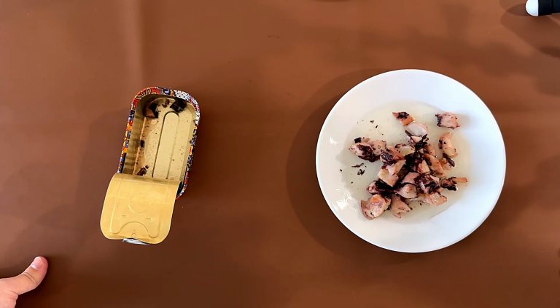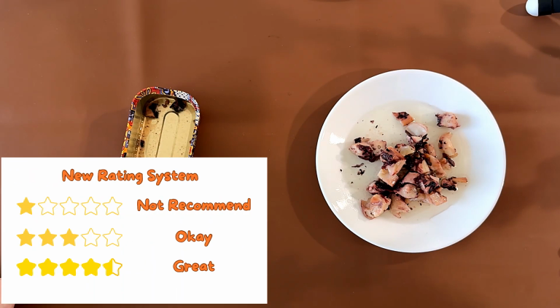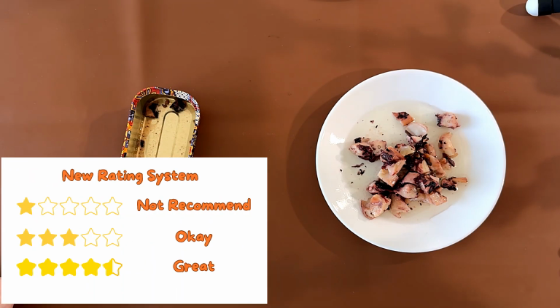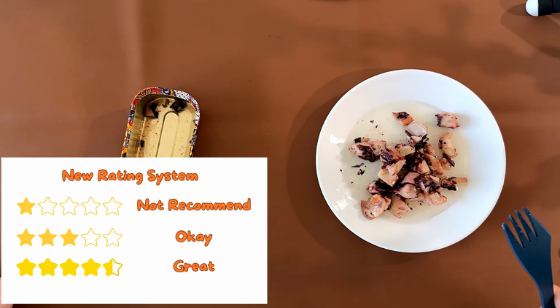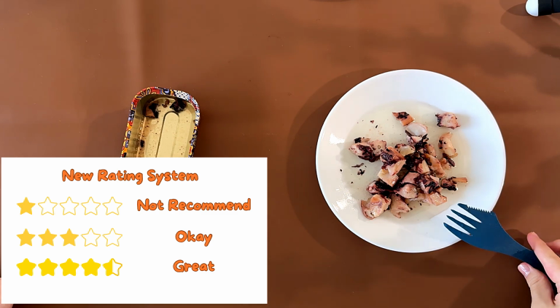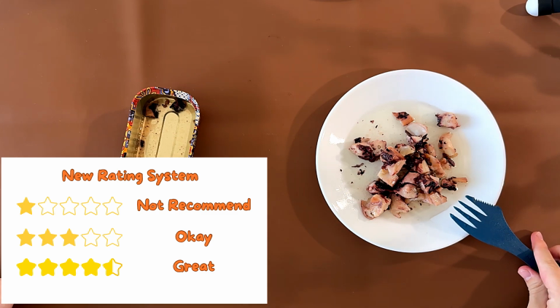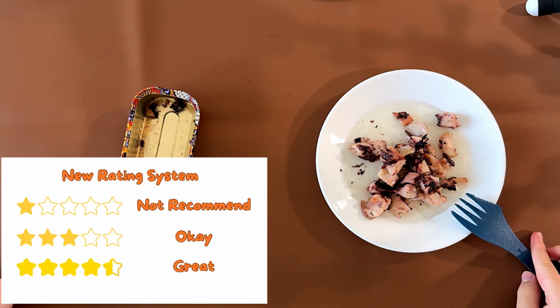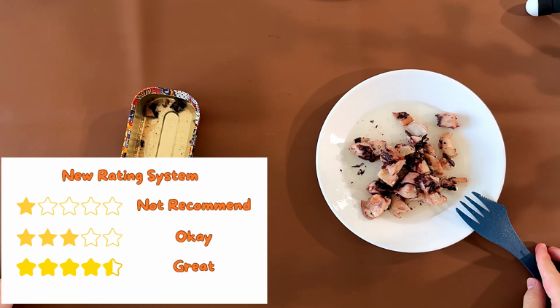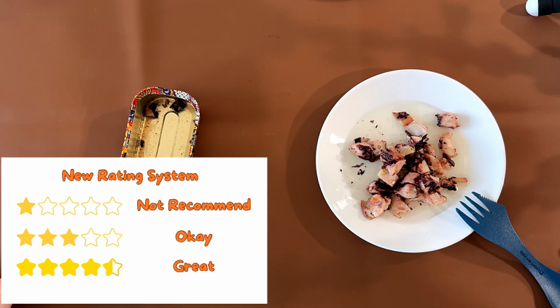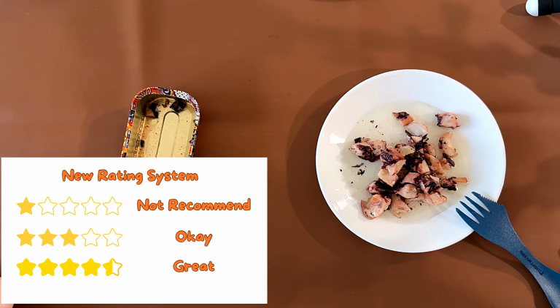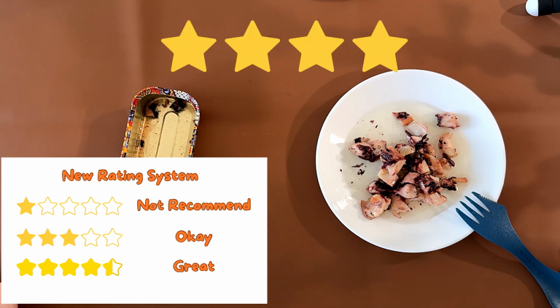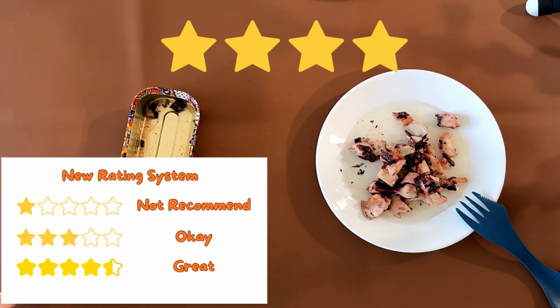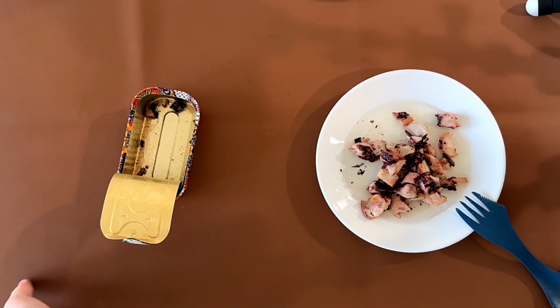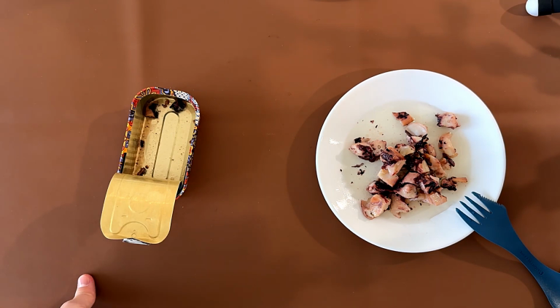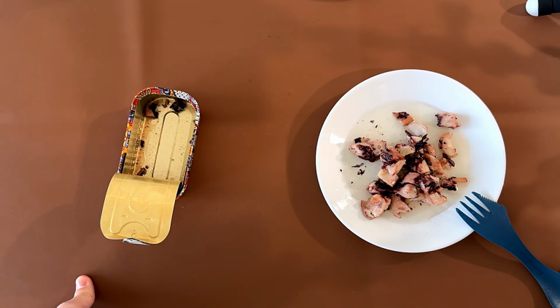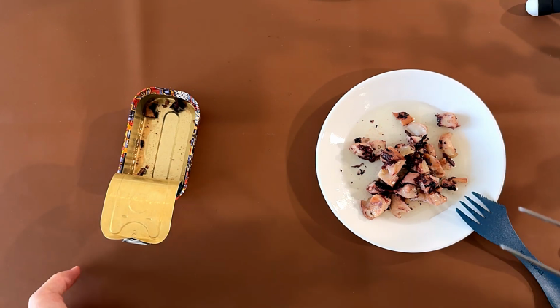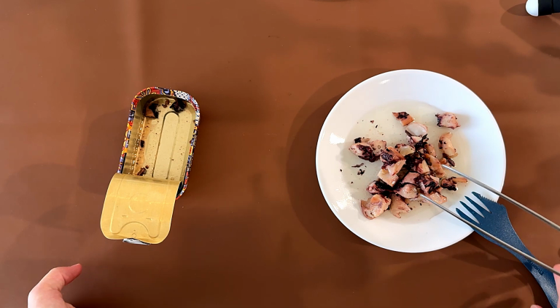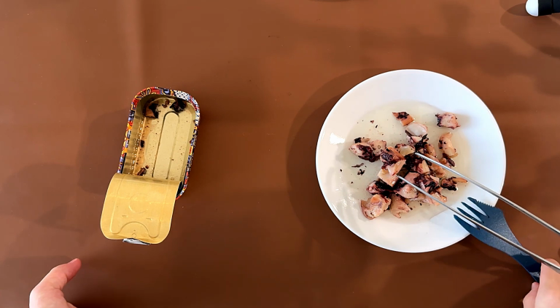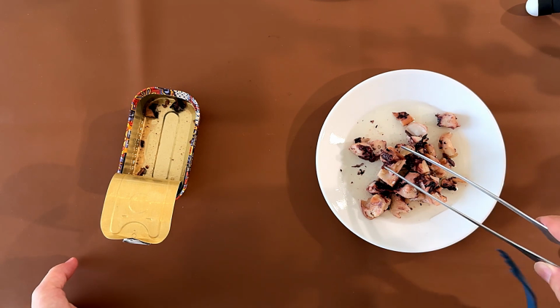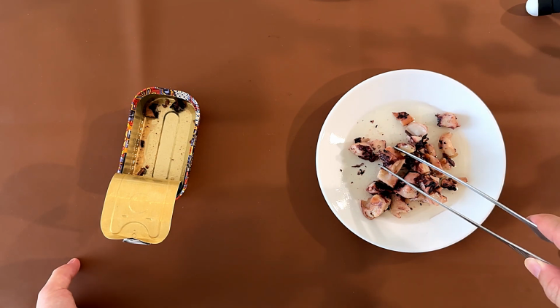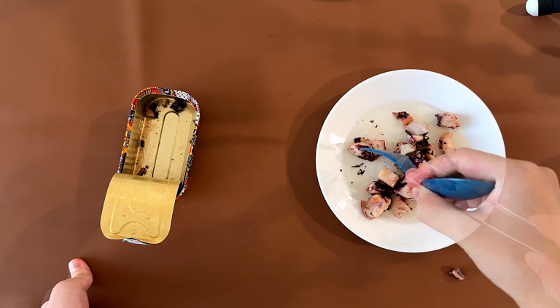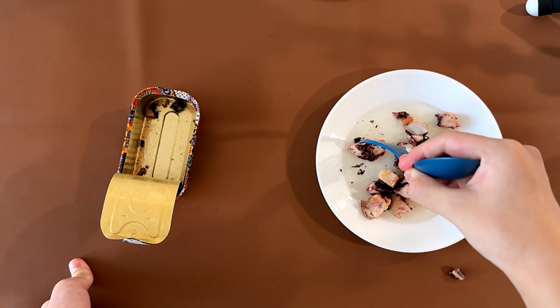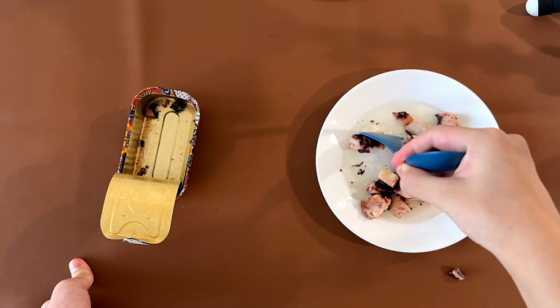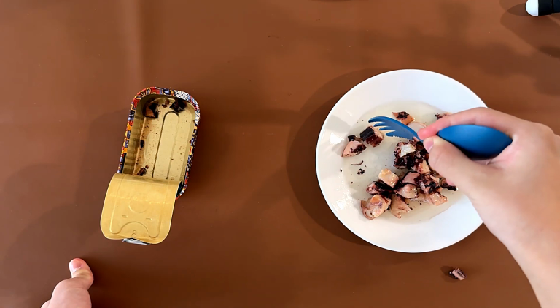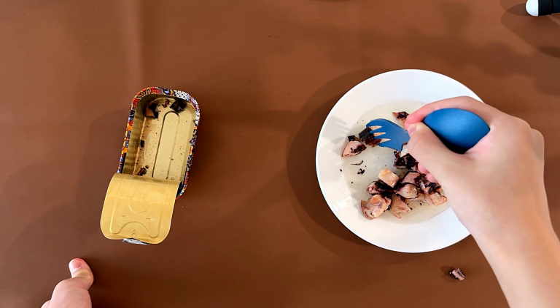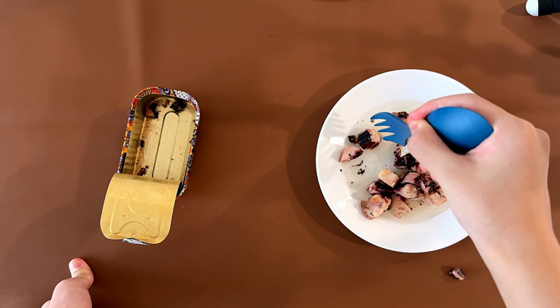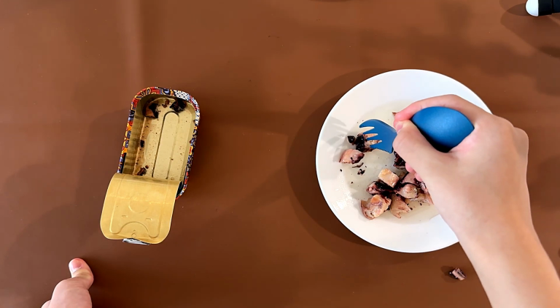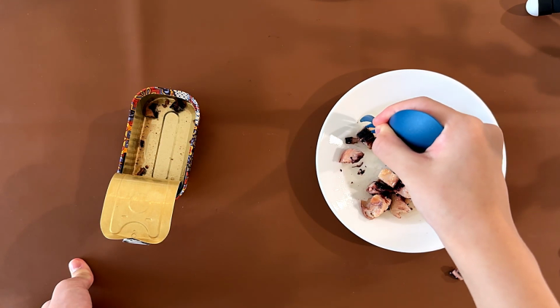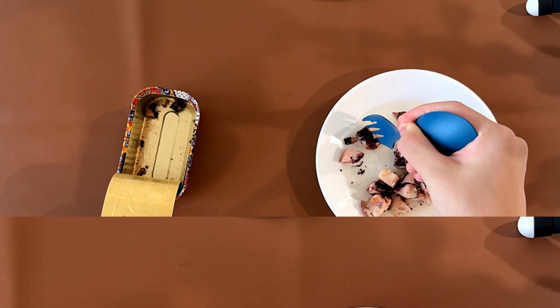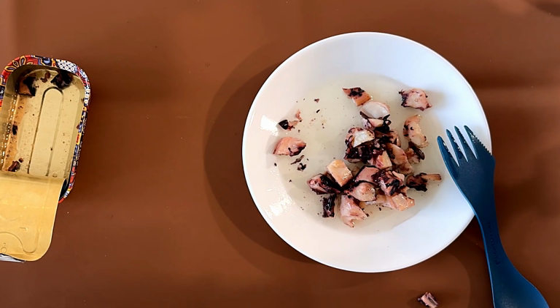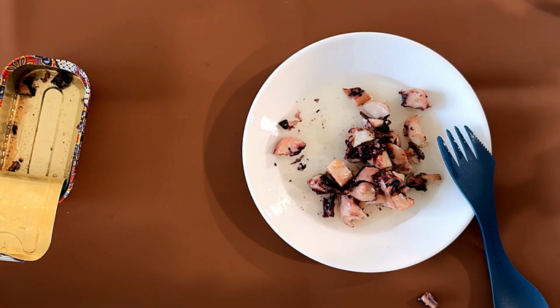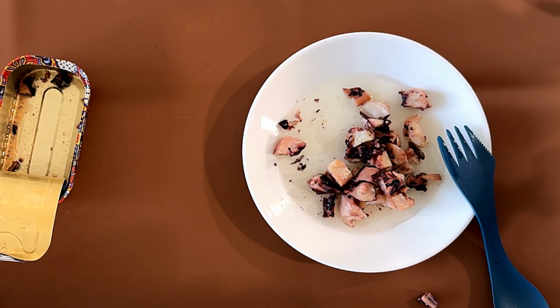That's a four, which is pretty good on our new rating scale. I also like it — a four, it's good. I can give some to my mom. My mom likes it!